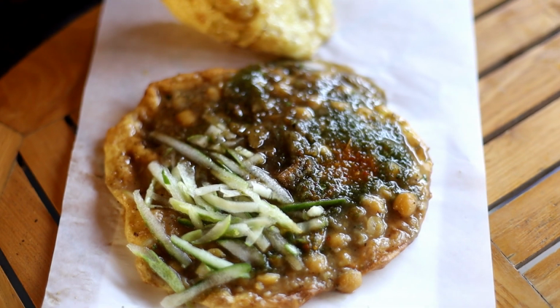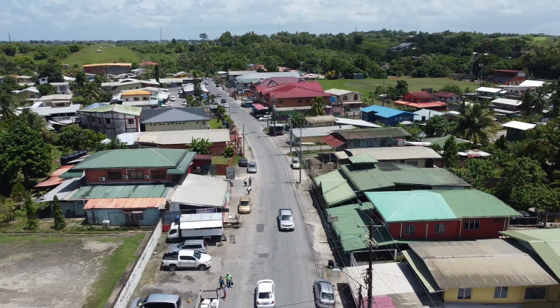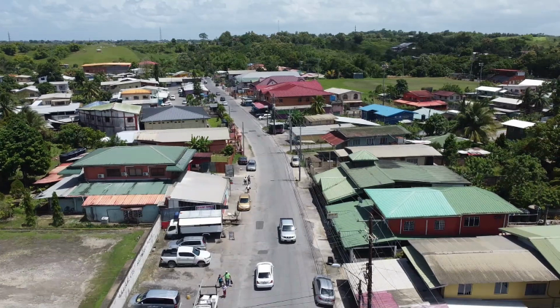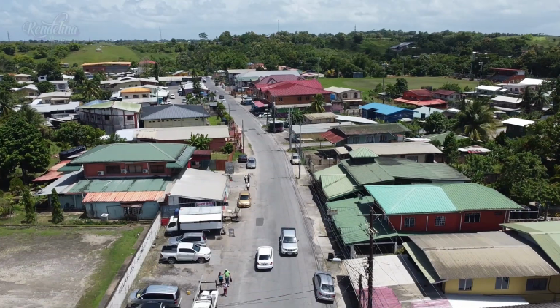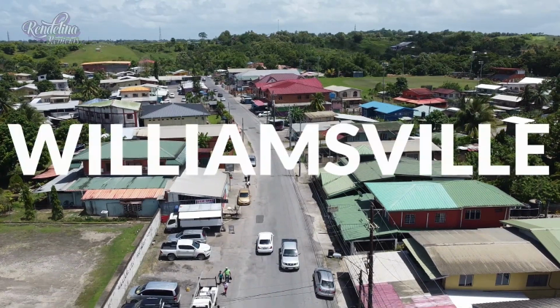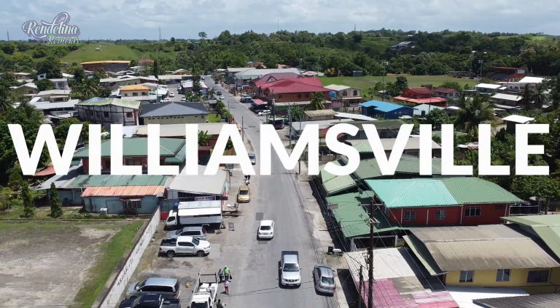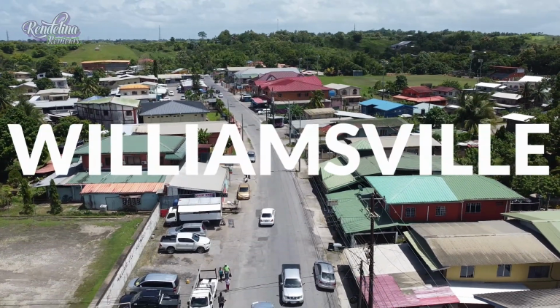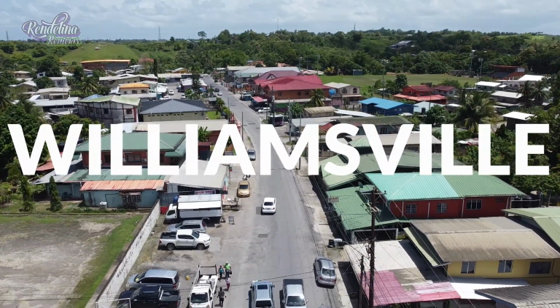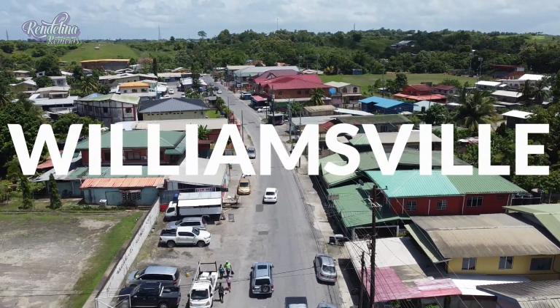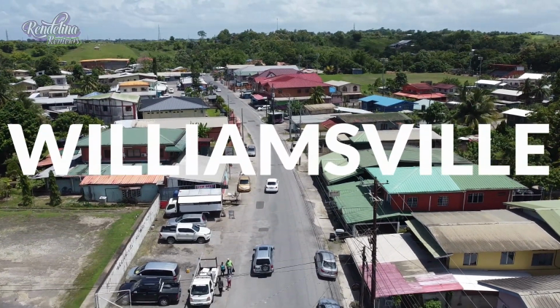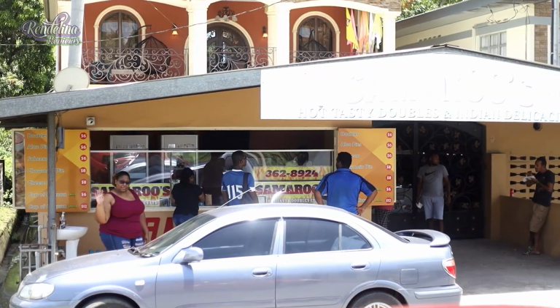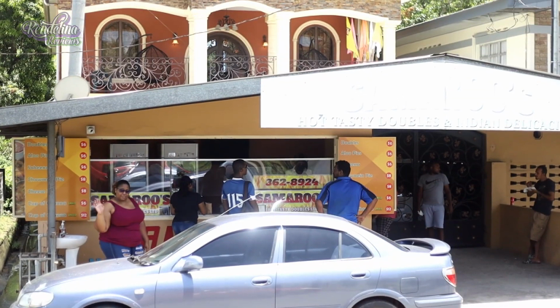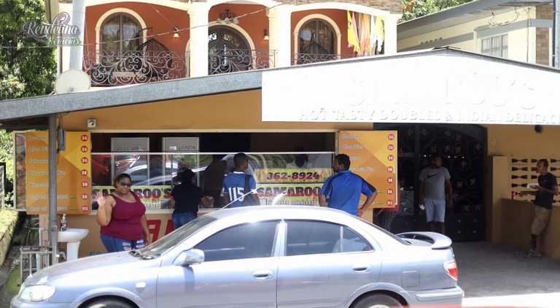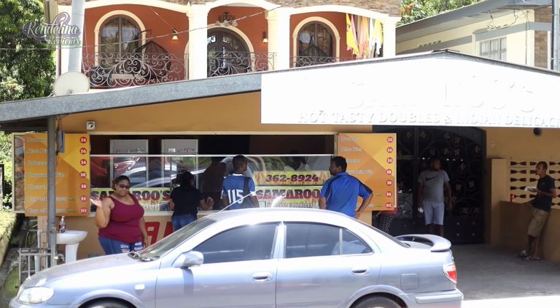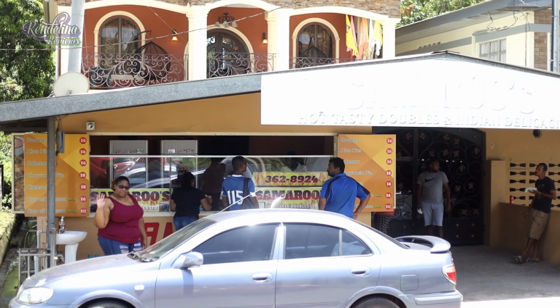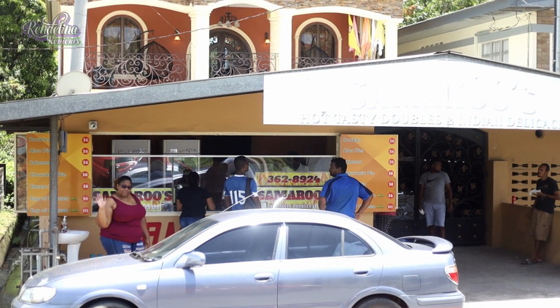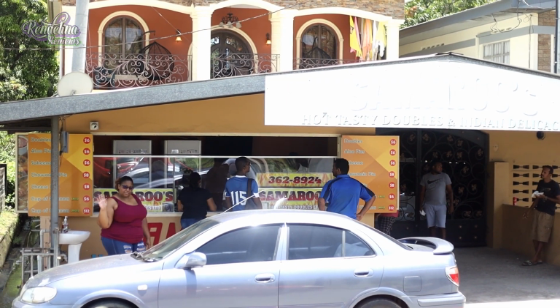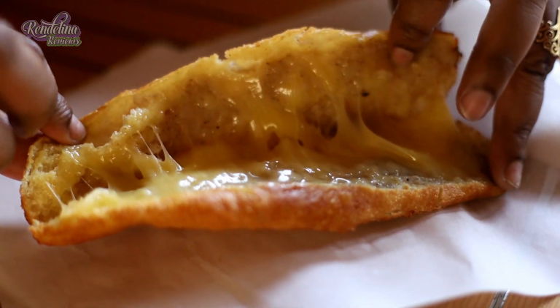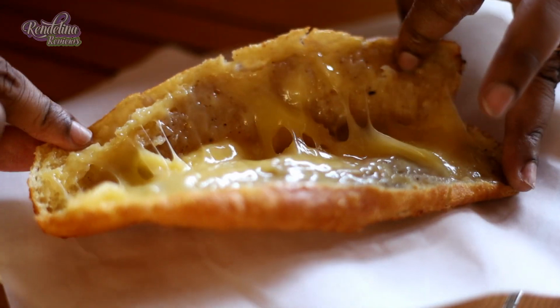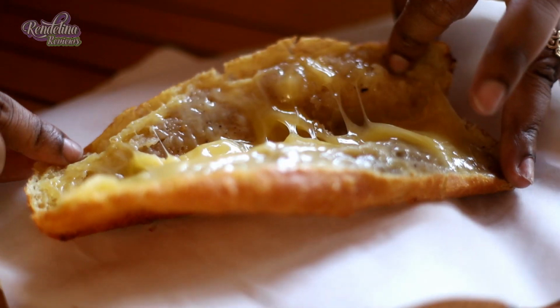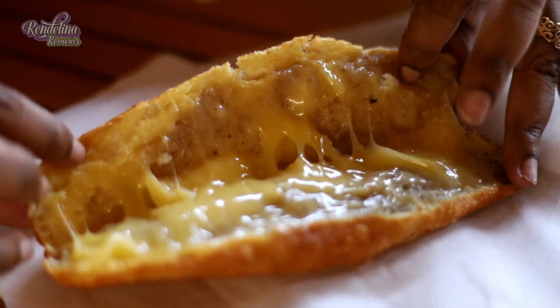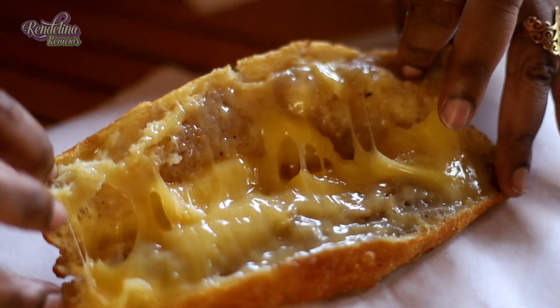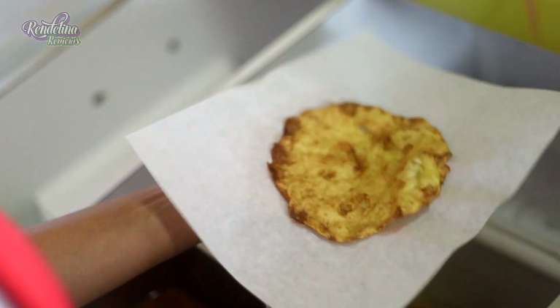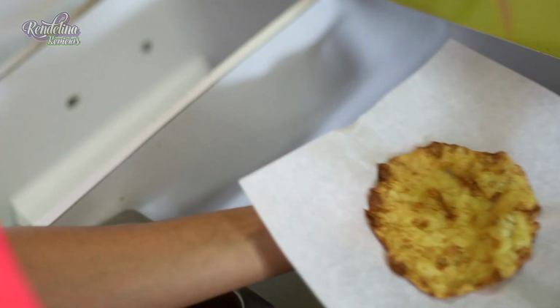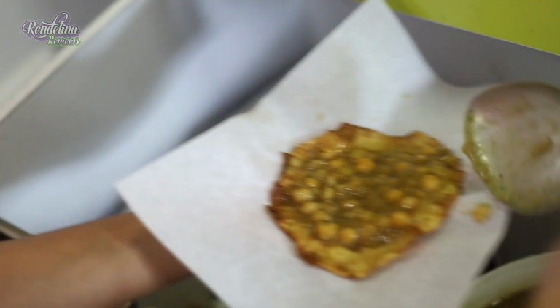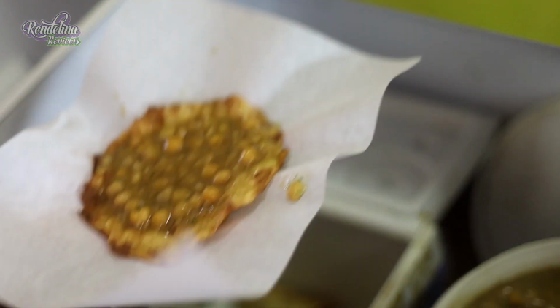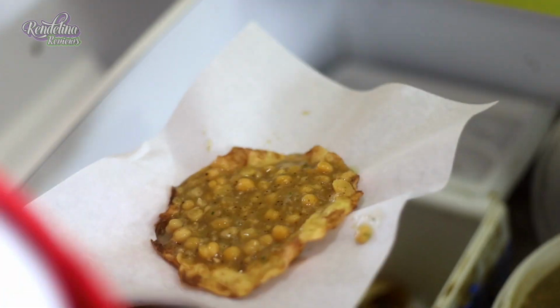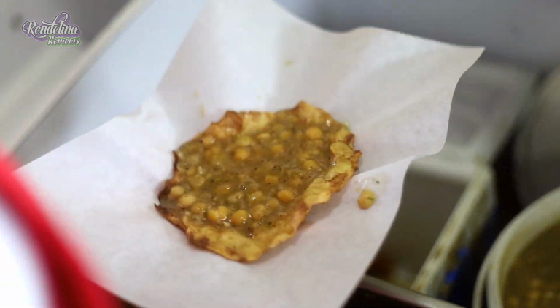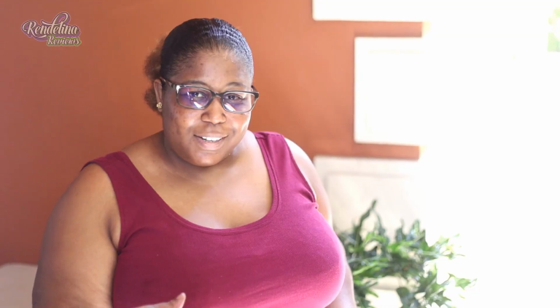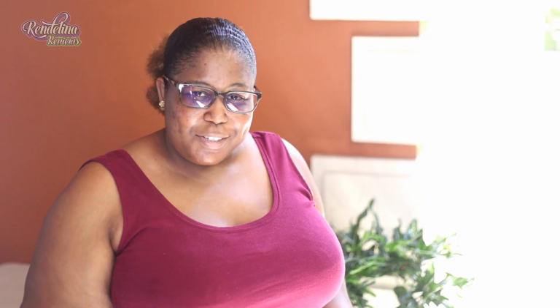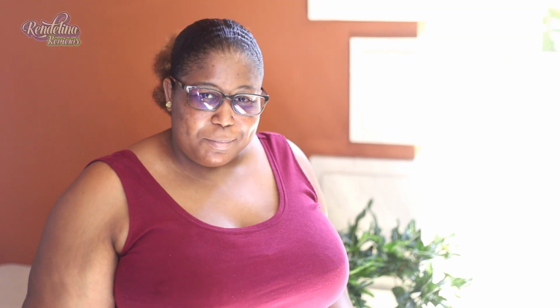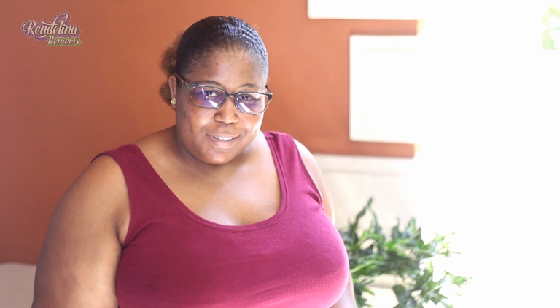Hey guys, today we're in Williamsville at Samru's Hot Tasty Doubles and we're going to enjoy all this stuff. Everything is made fresh — thank you so much for yet another recommendation. Let's enjoy some doubles now.